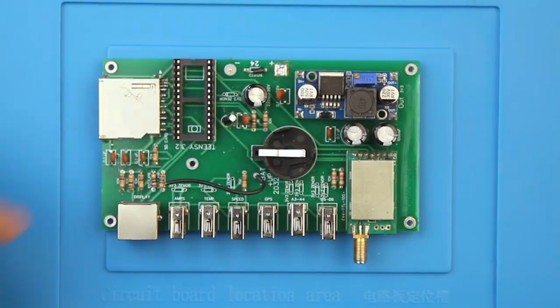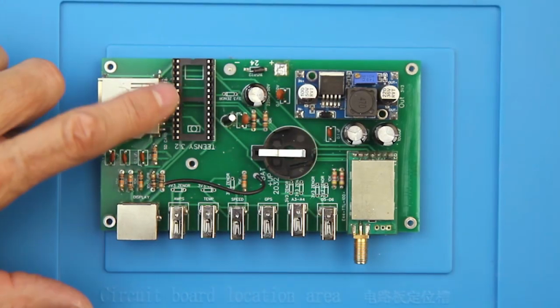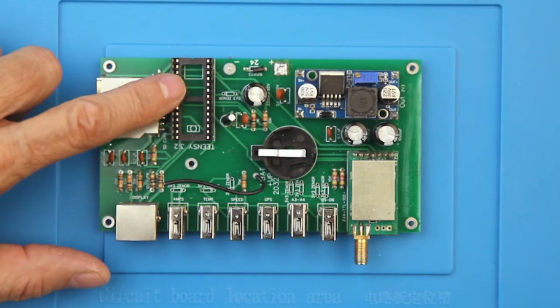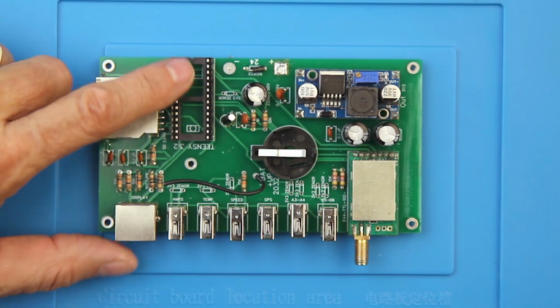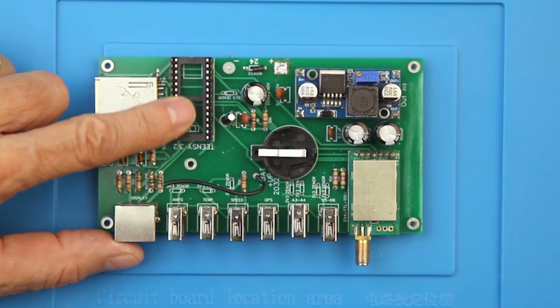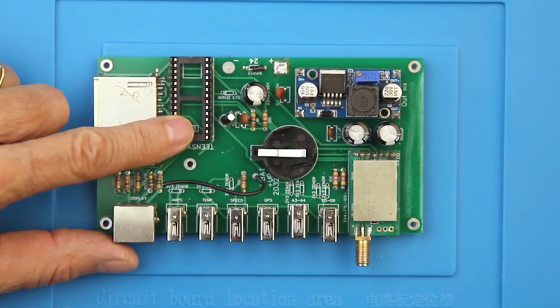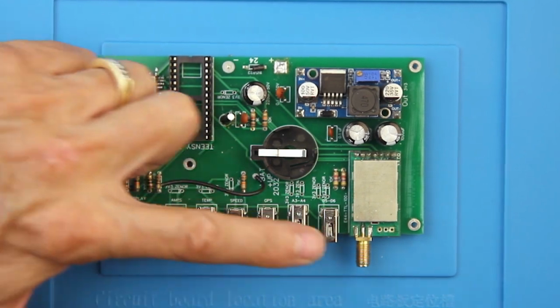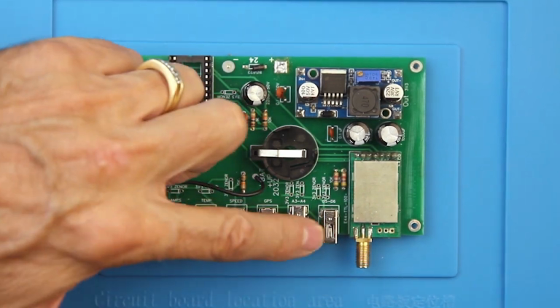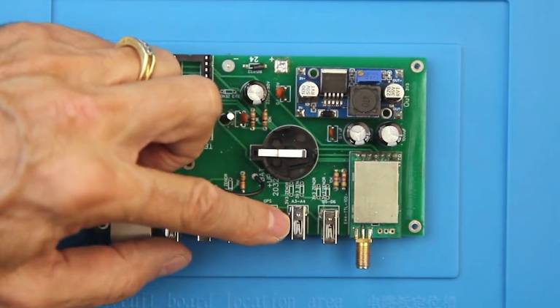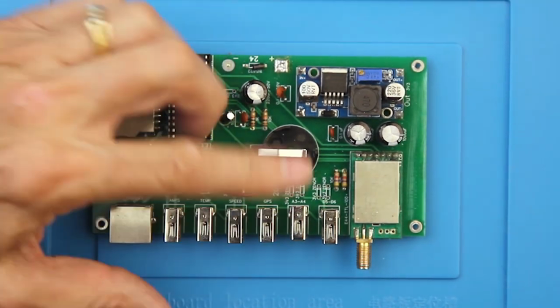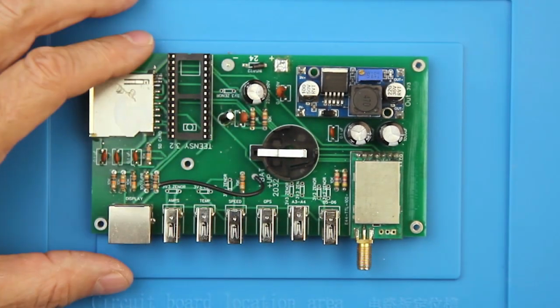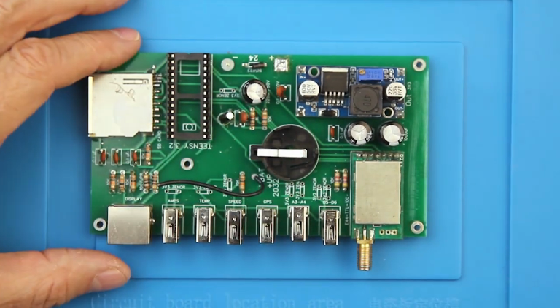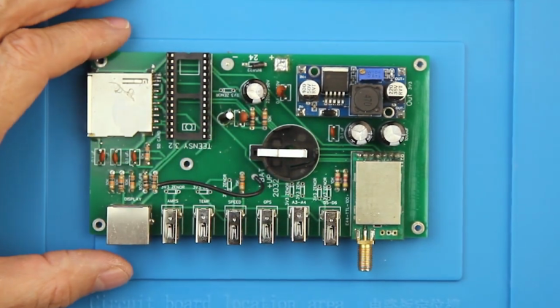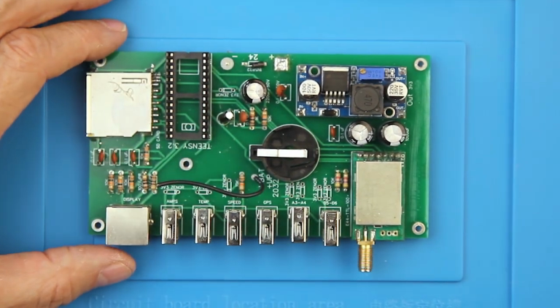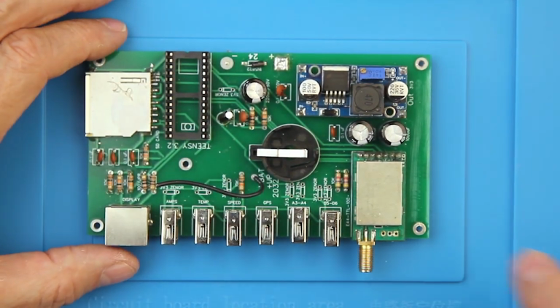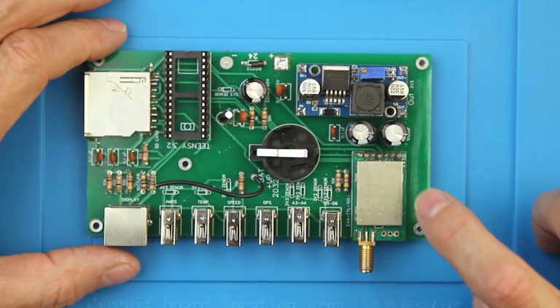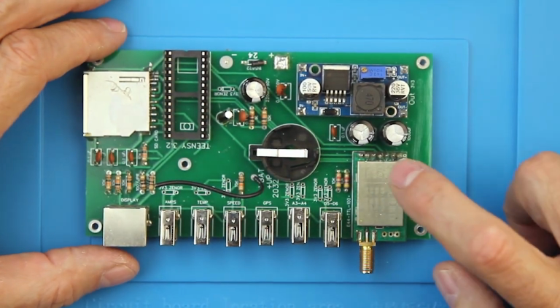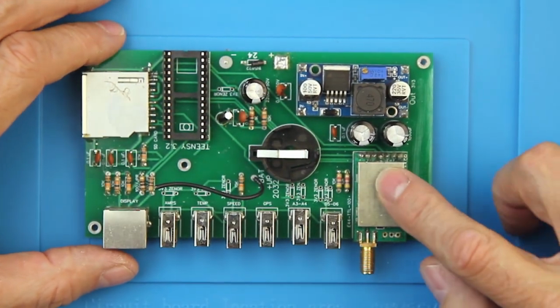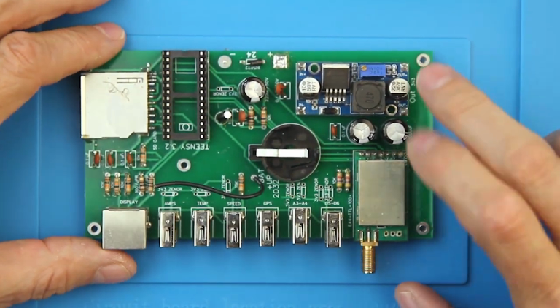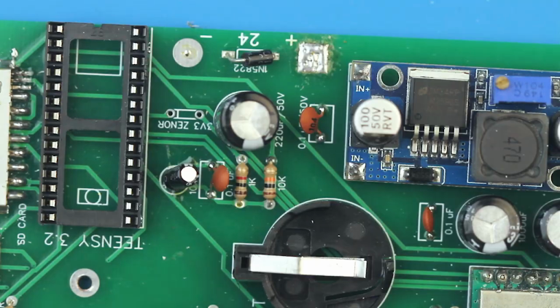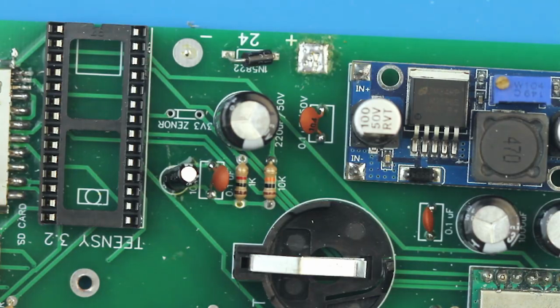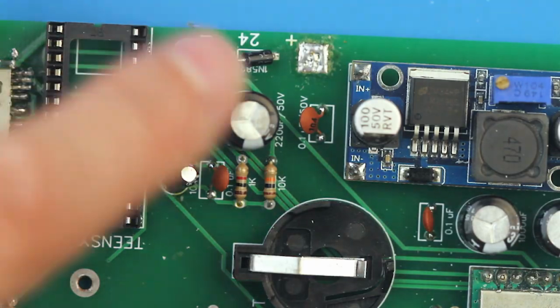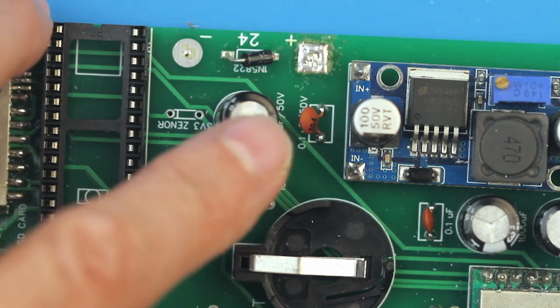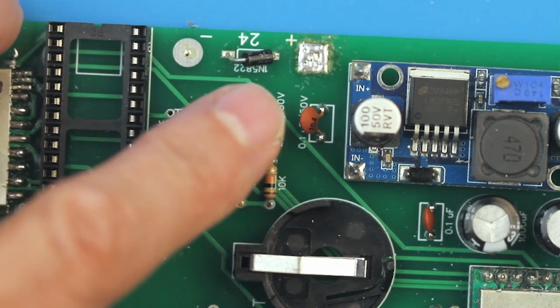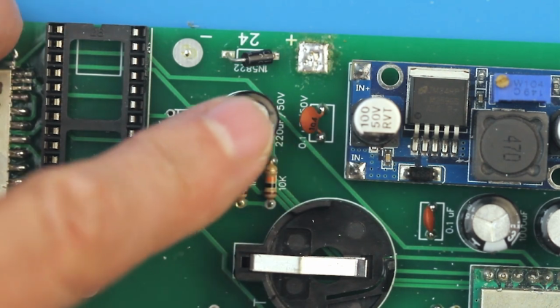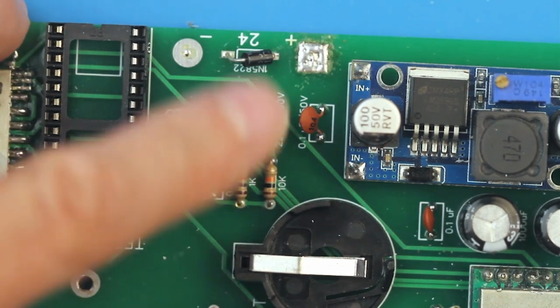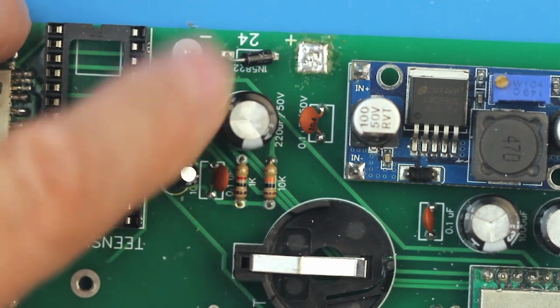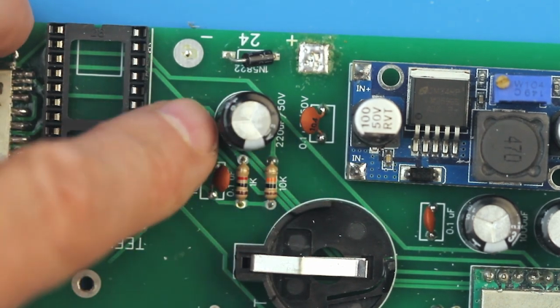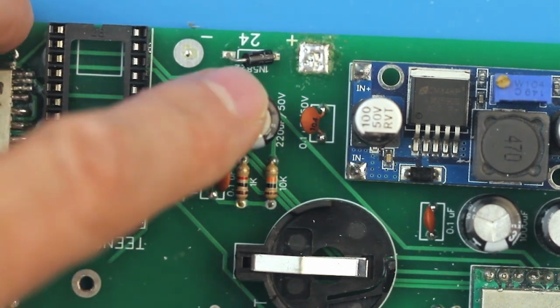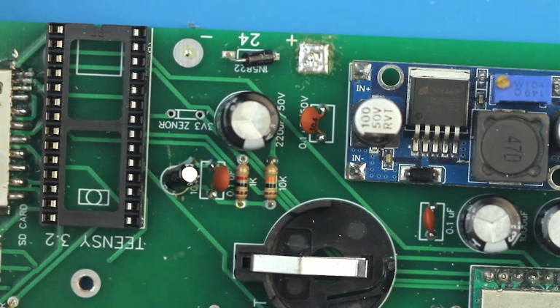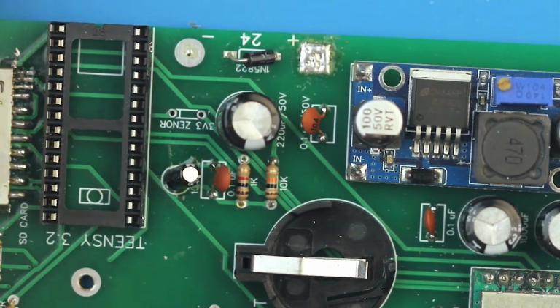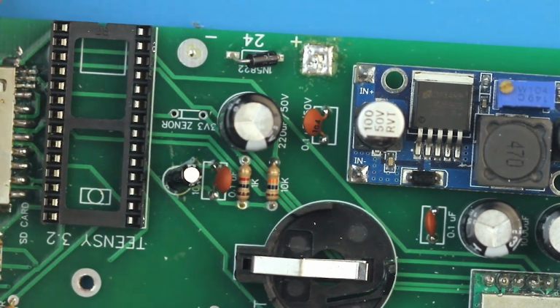Some examples of components I like to salvage are DIP sockets, USB connectors, even large capacitors. Resistors? Probably not.